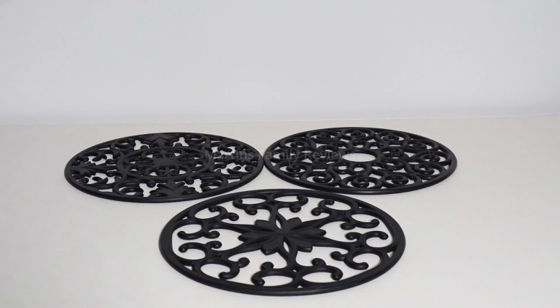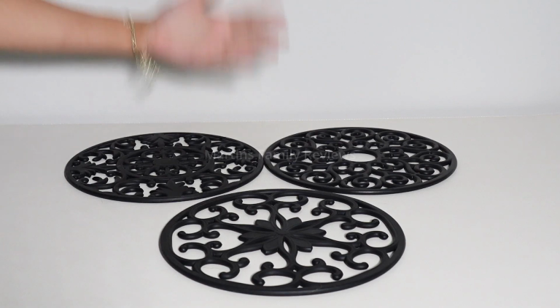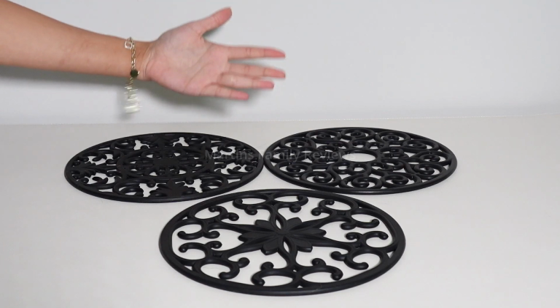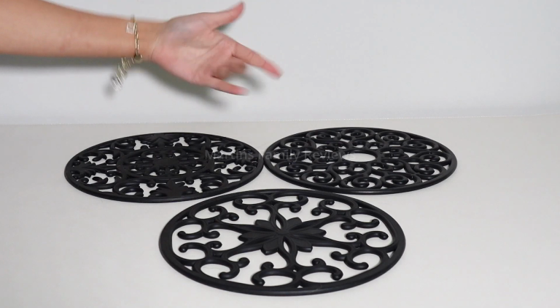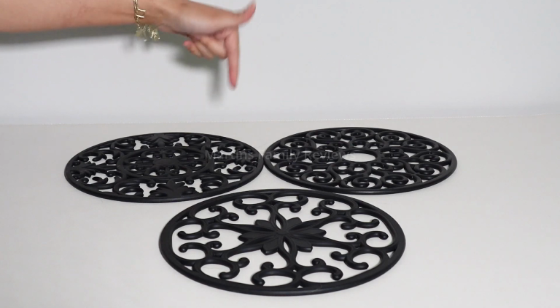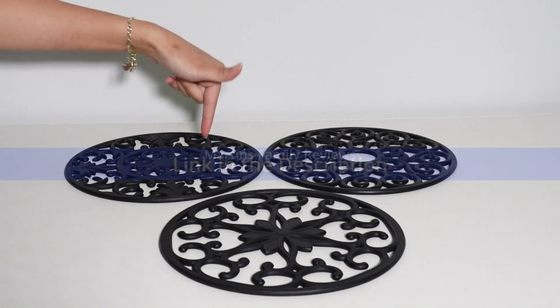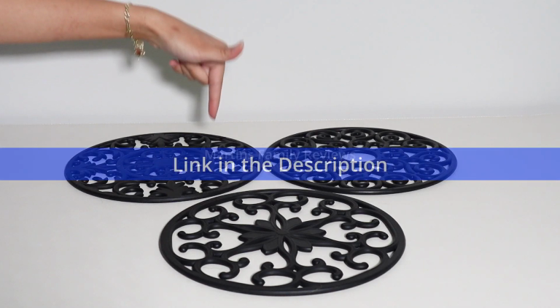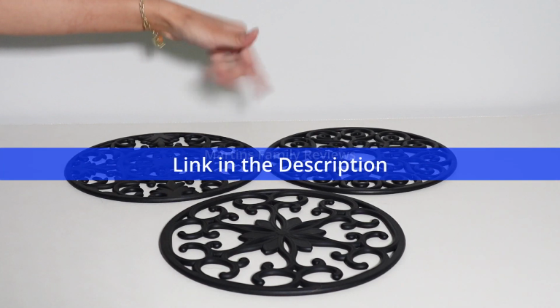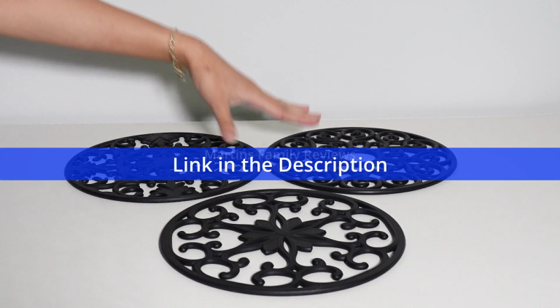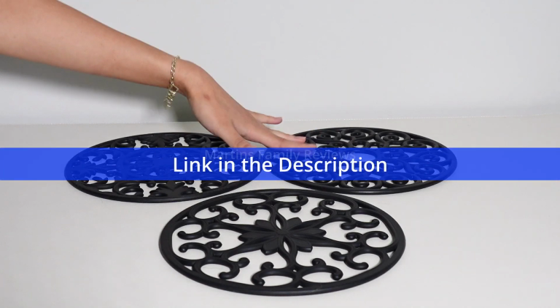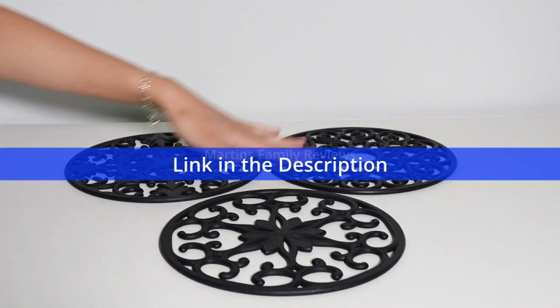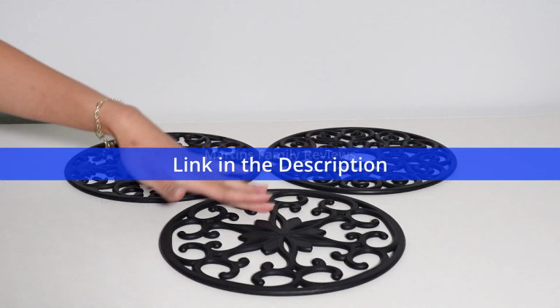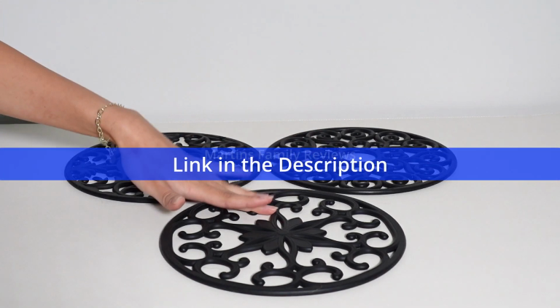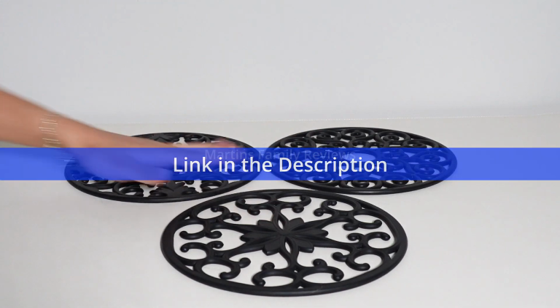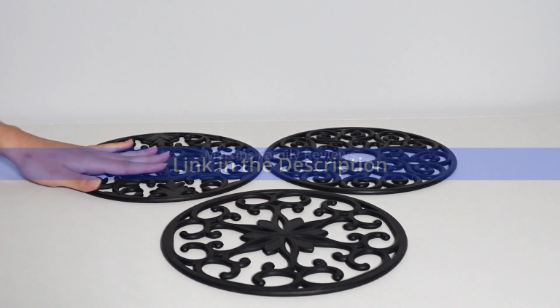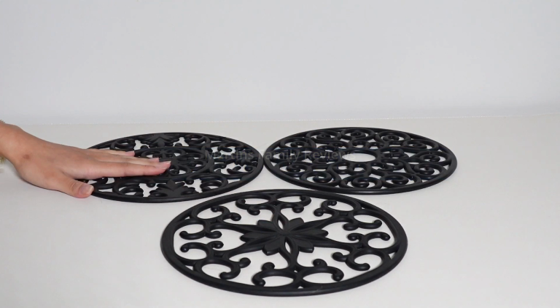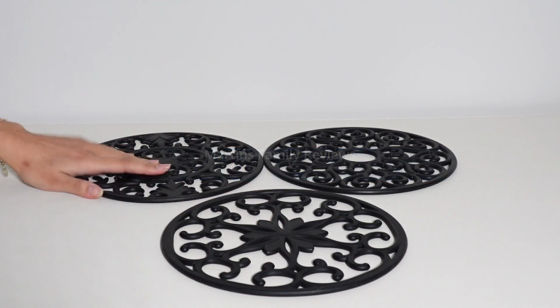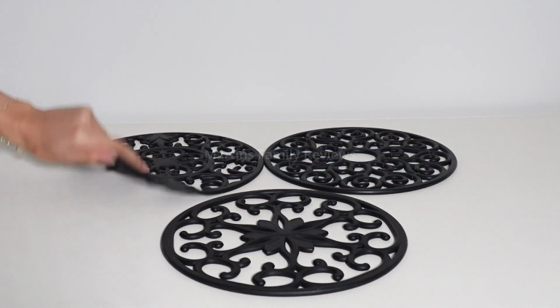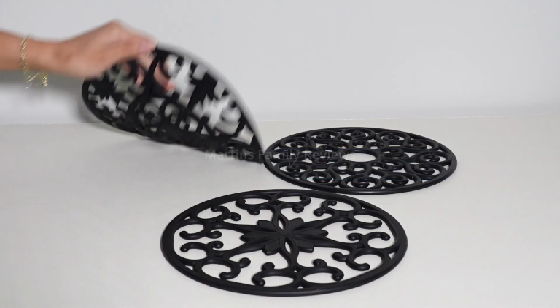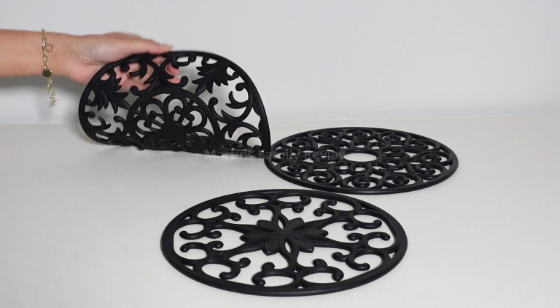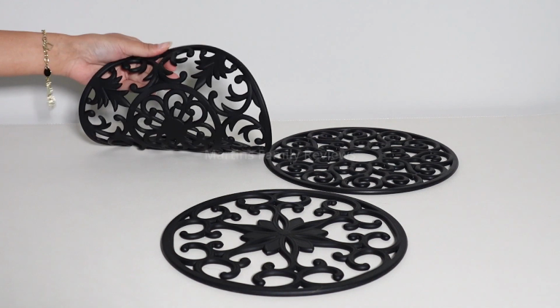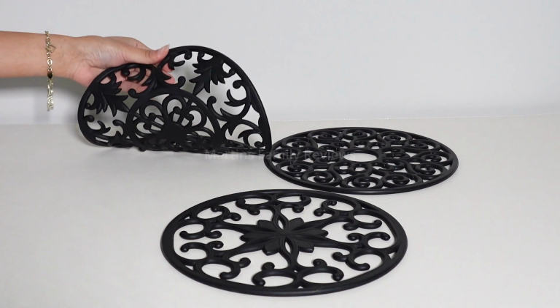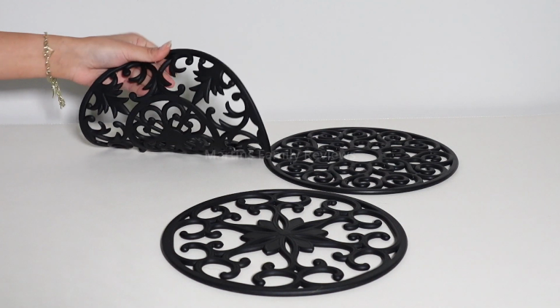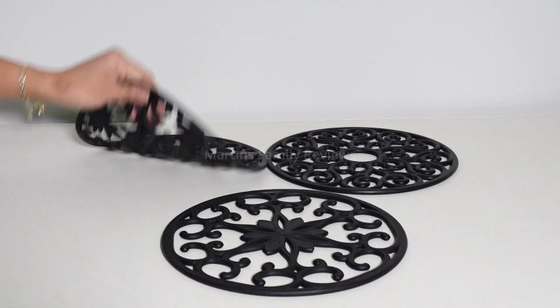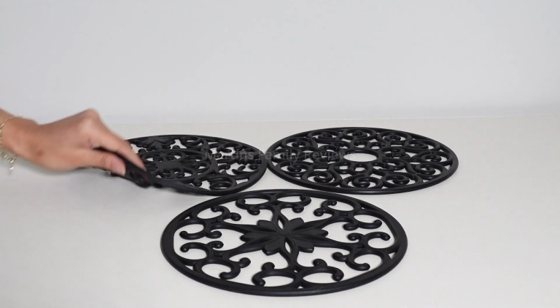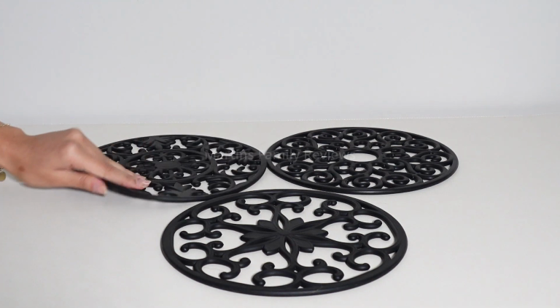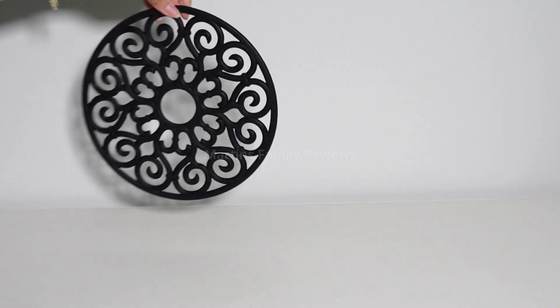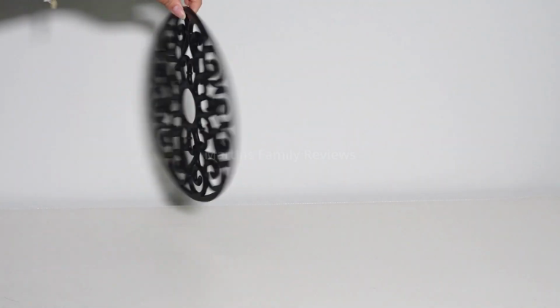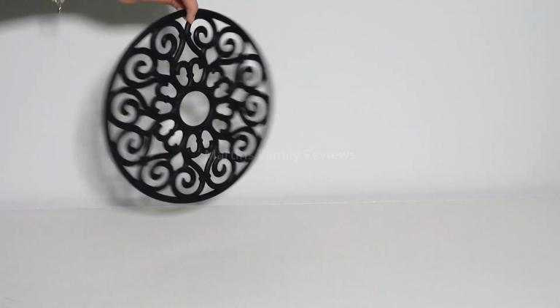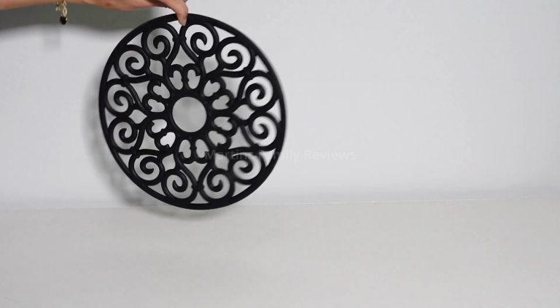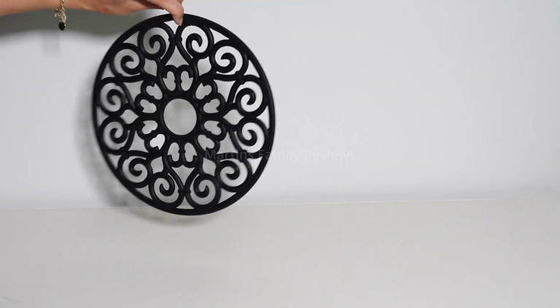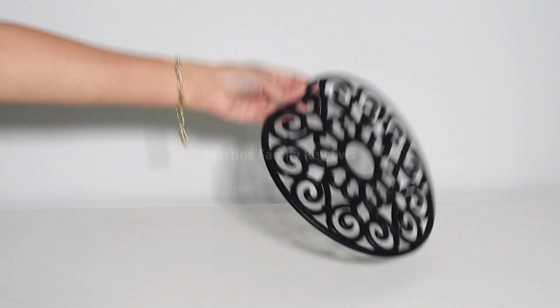Hi everyone! With me today I have these pot mats I found on Amazon. They are extra large. I got them in the color black but they have other ones you can choose from as well.